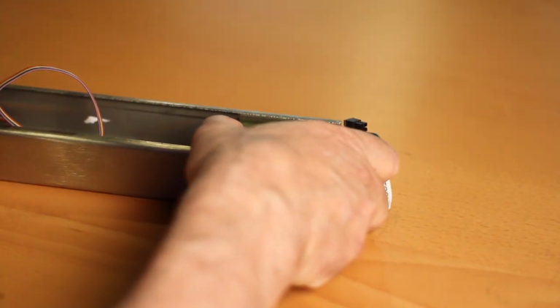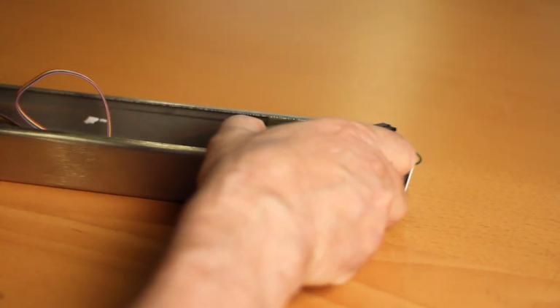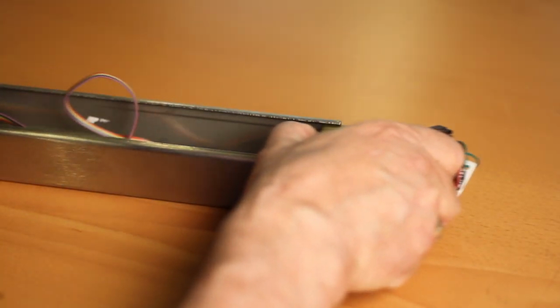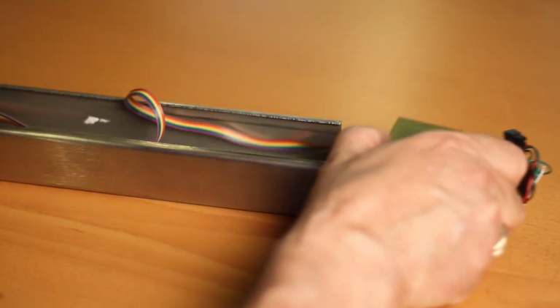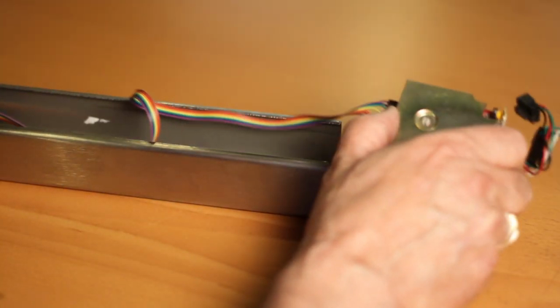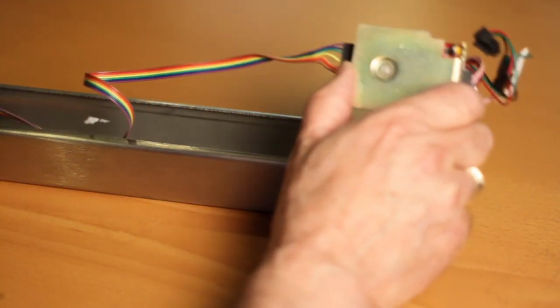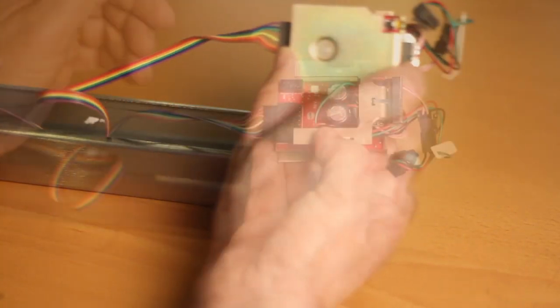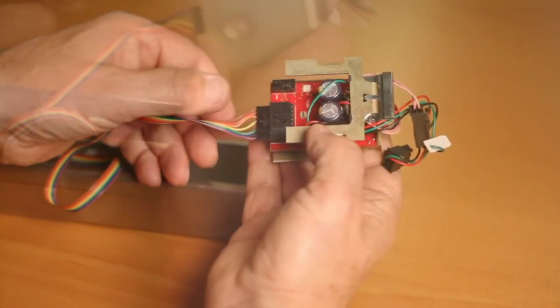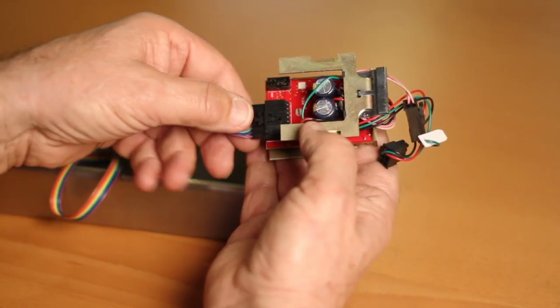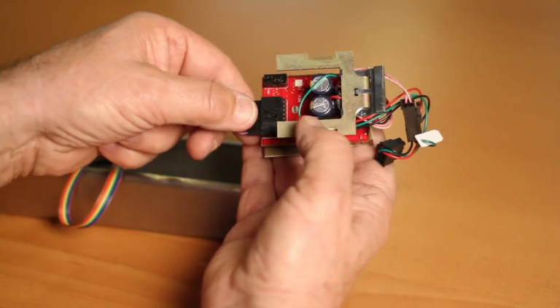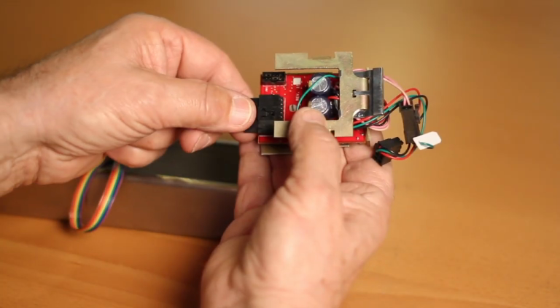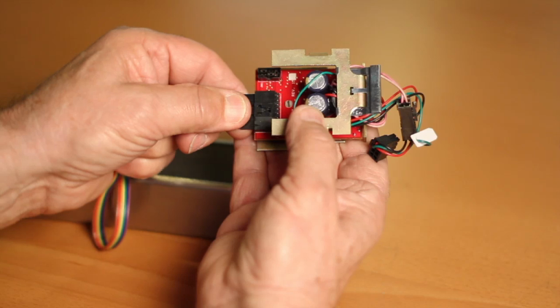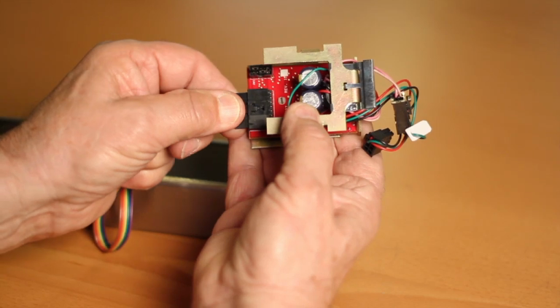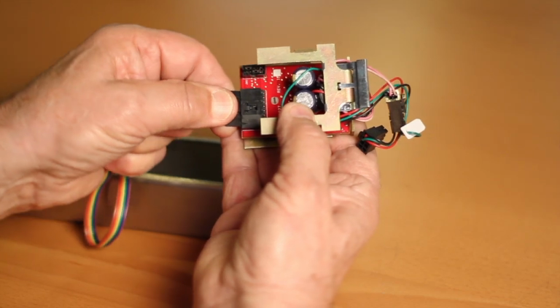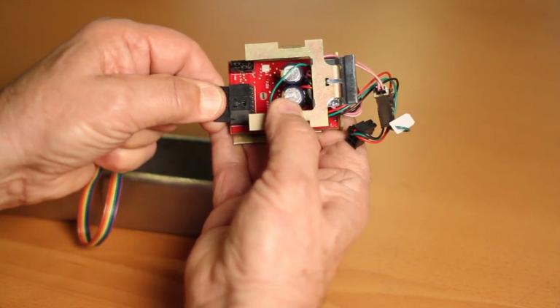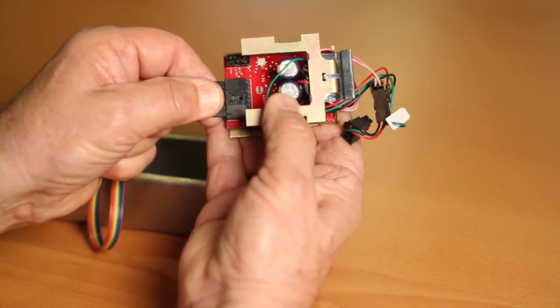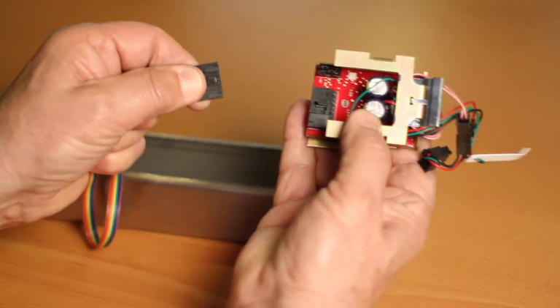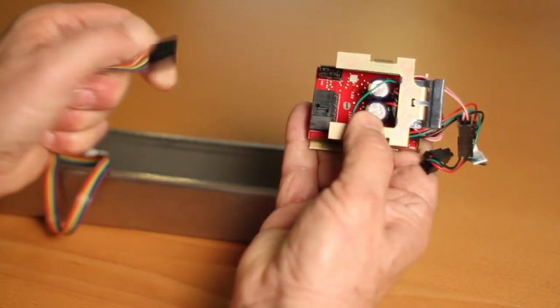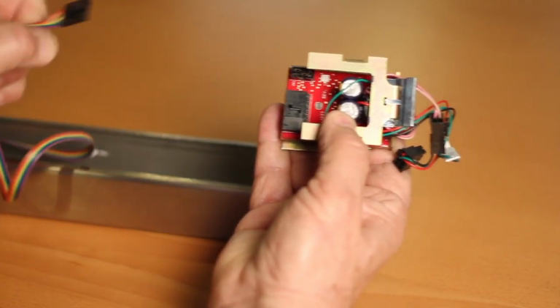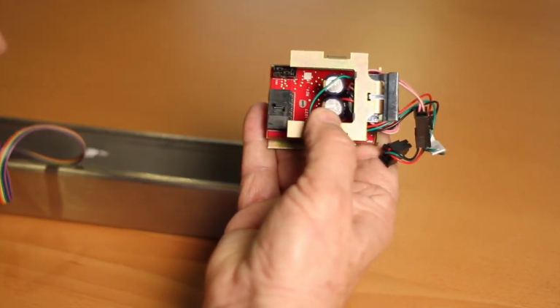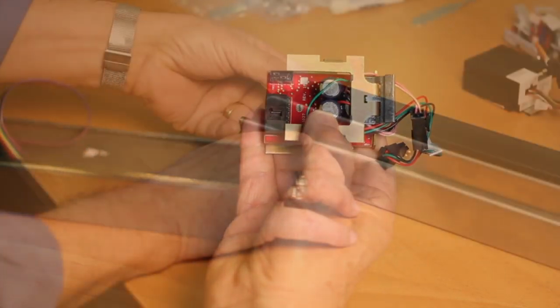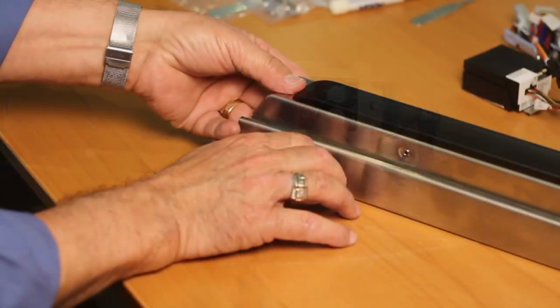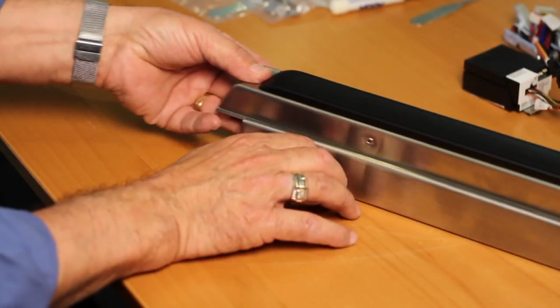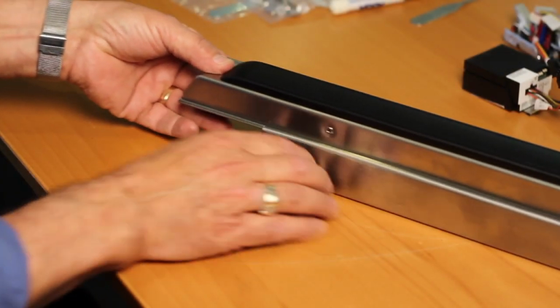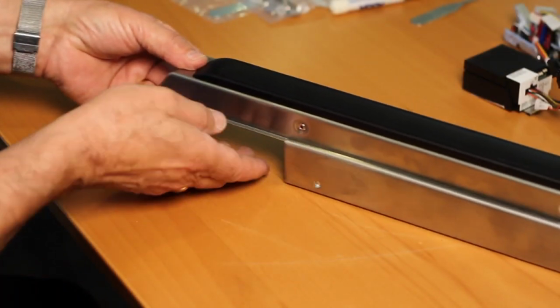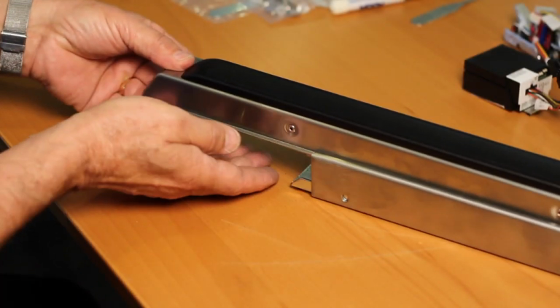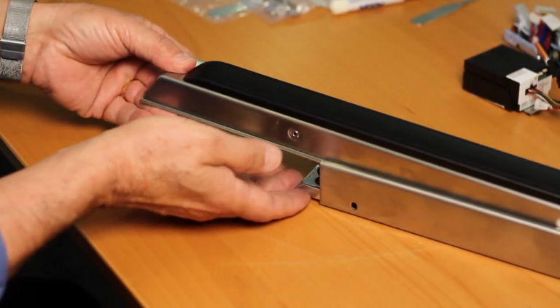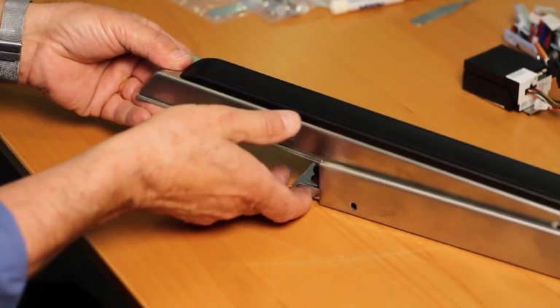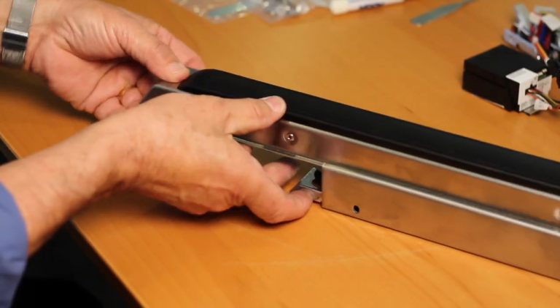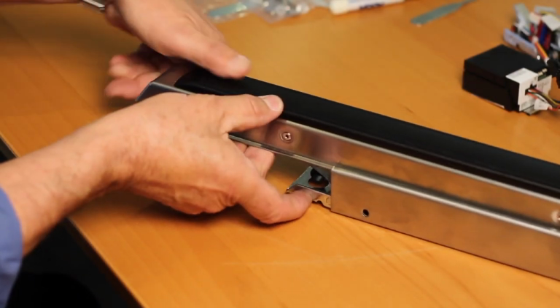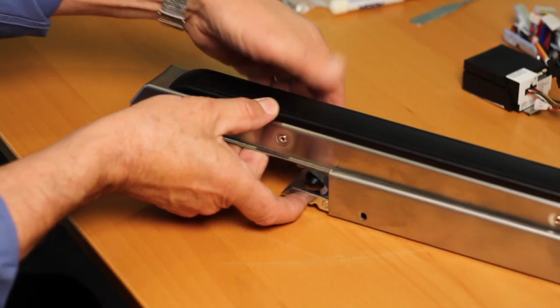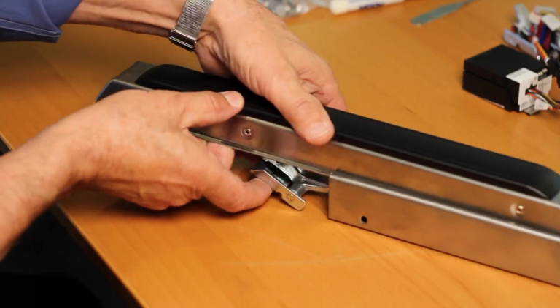Disconnect the motor controller from the ribbon cable in the rail. Slide the push rail assembly away from the bottom rail assembly.